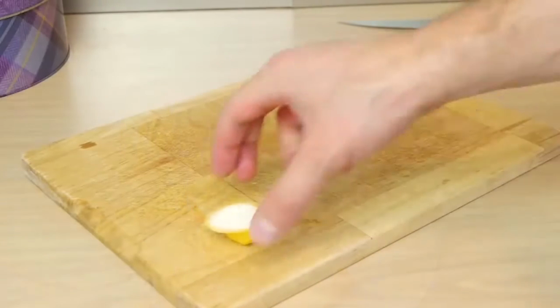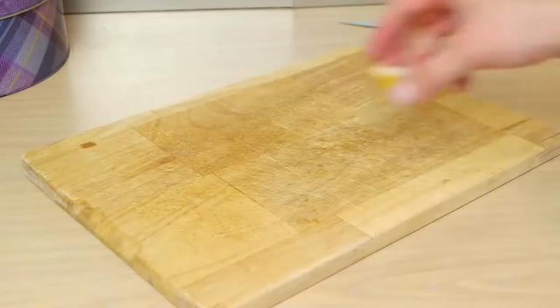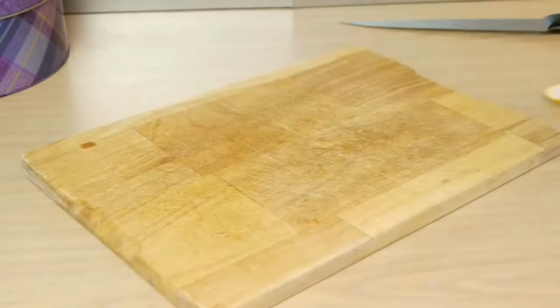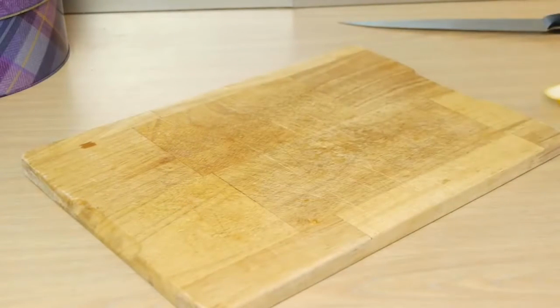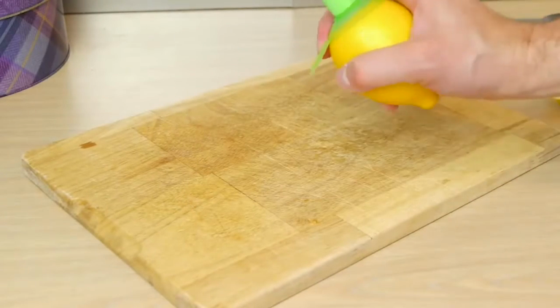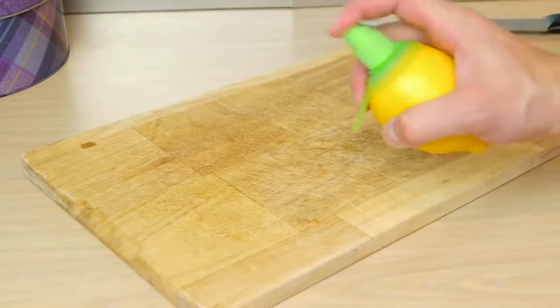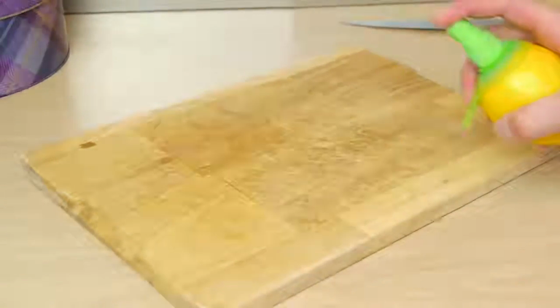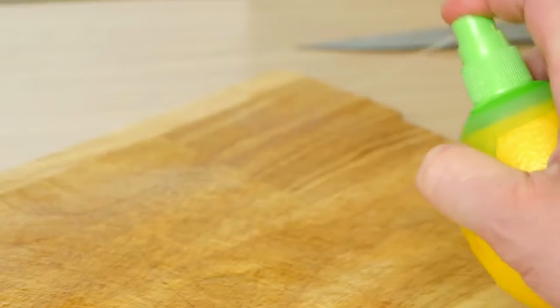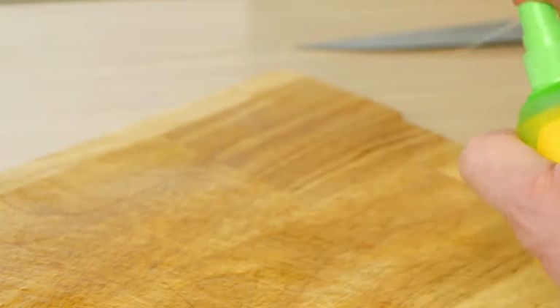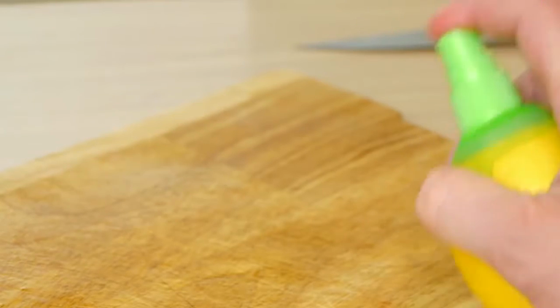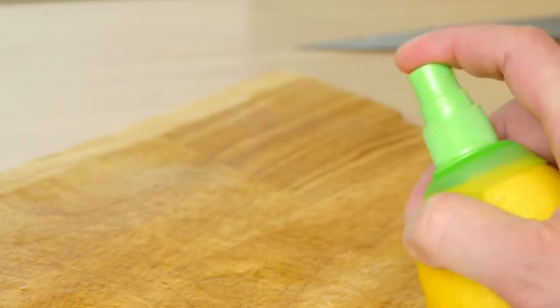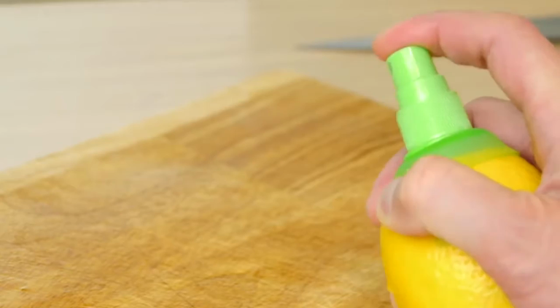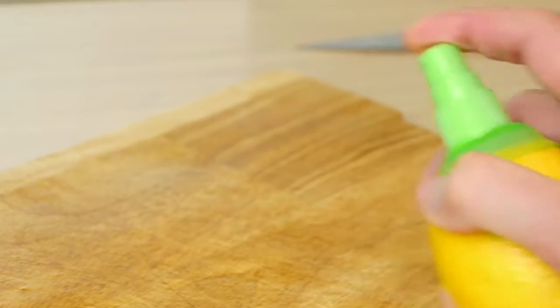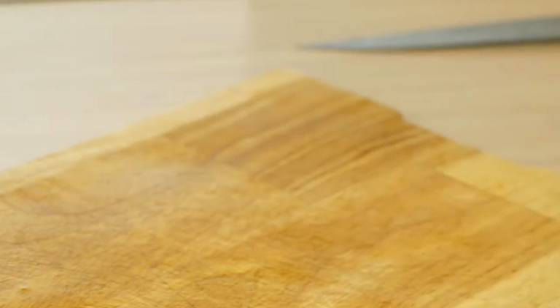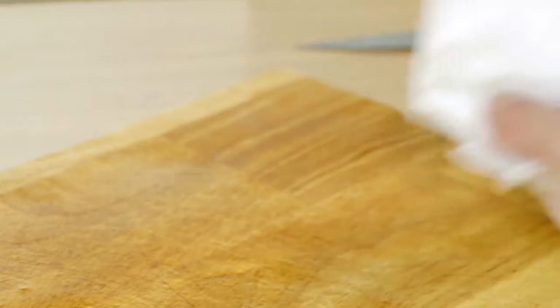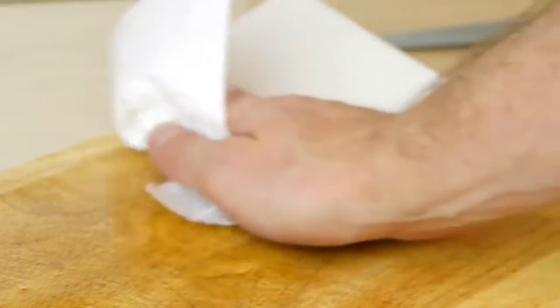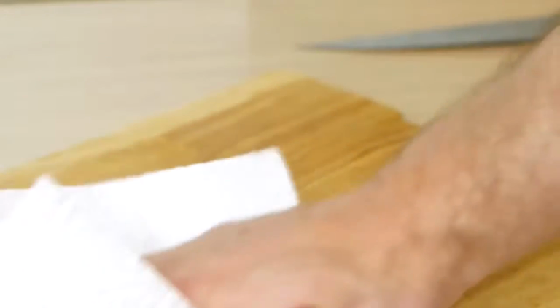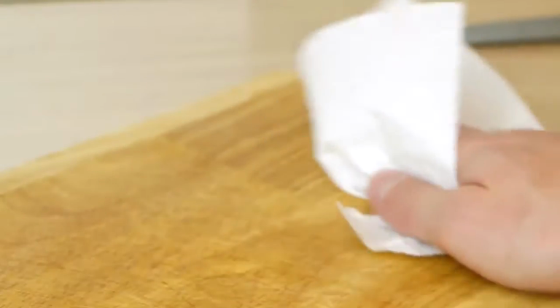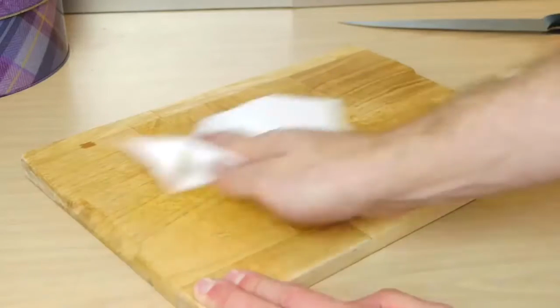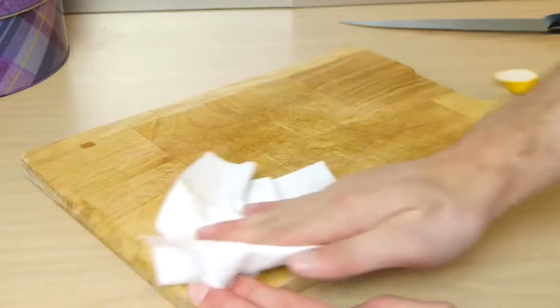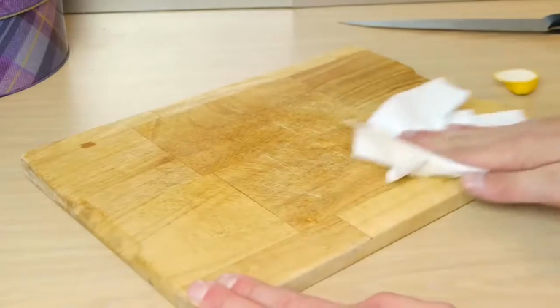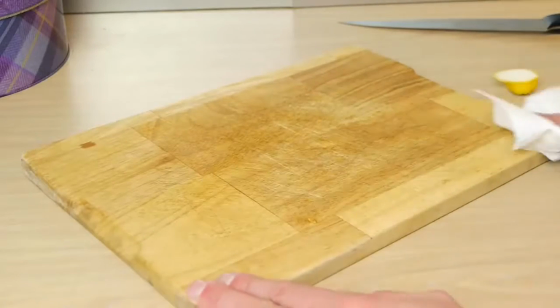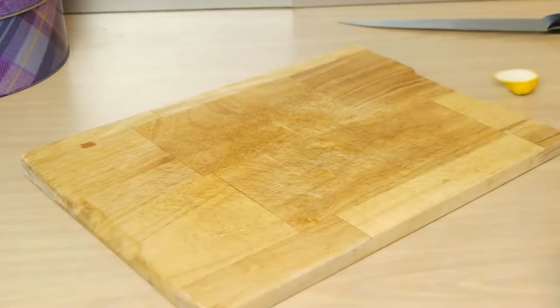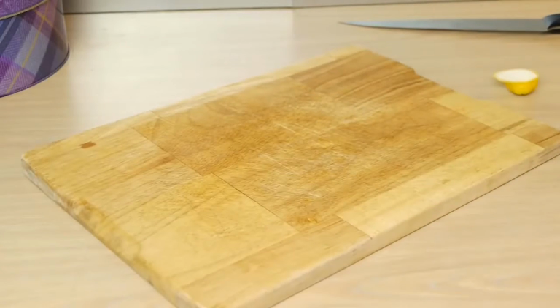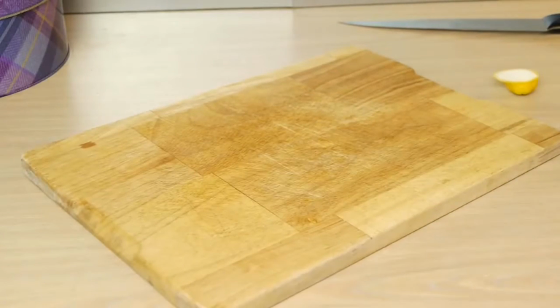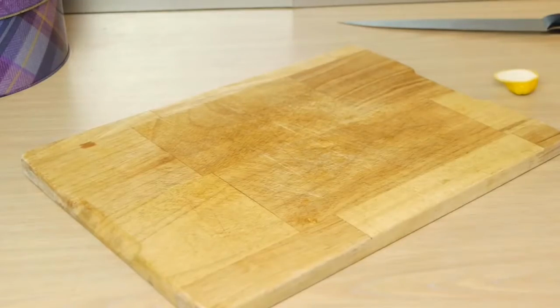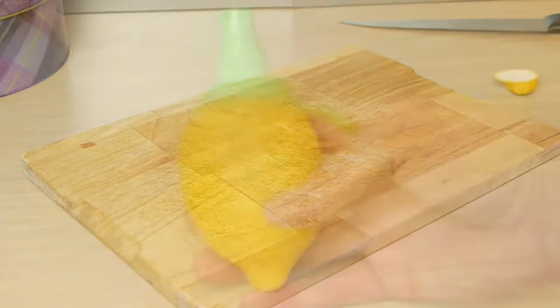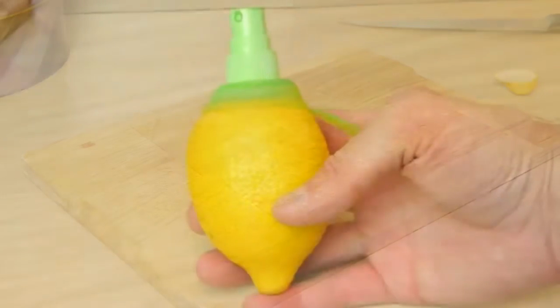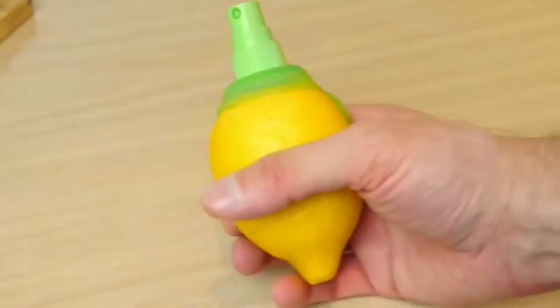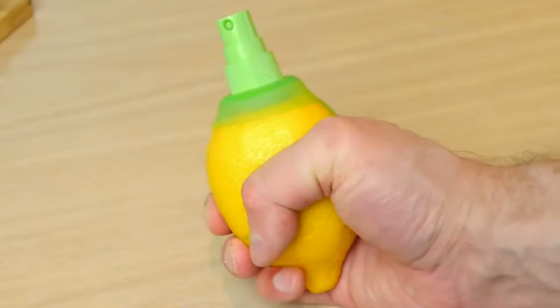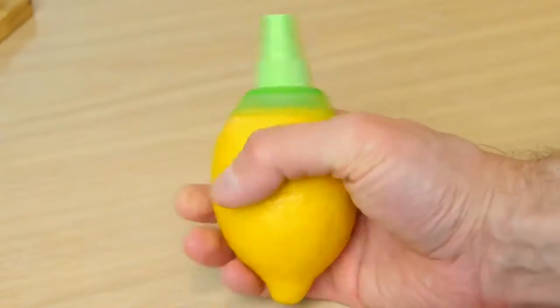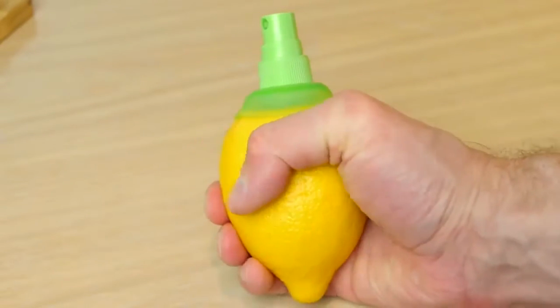You can freshen up your chopping board by giving it a spray and wiping it off with a paper towel. And if you find your lemon is drying up, give it a little squeeze and try again.